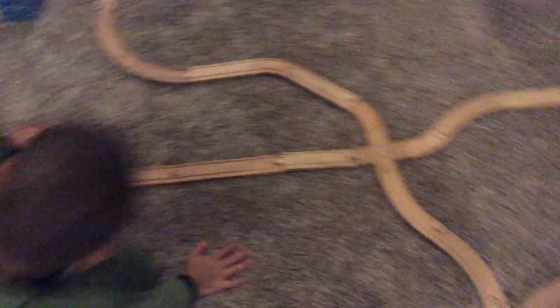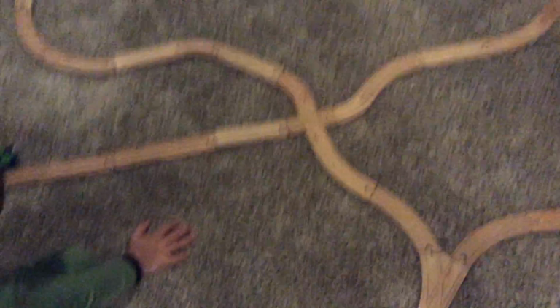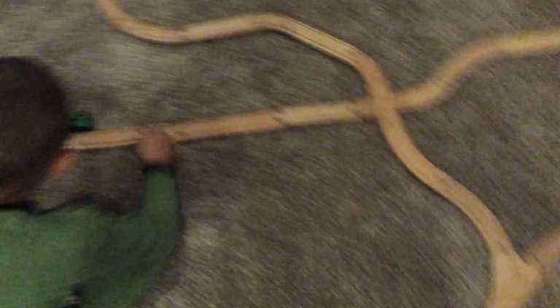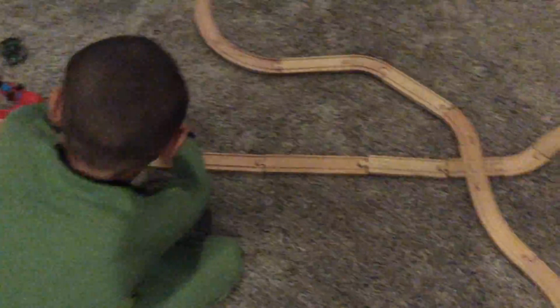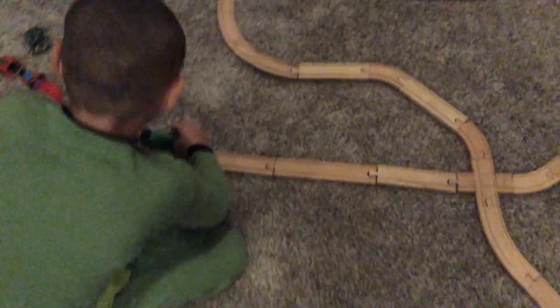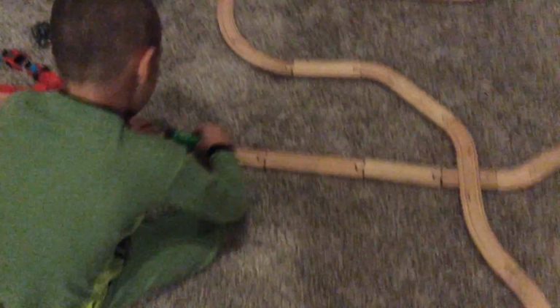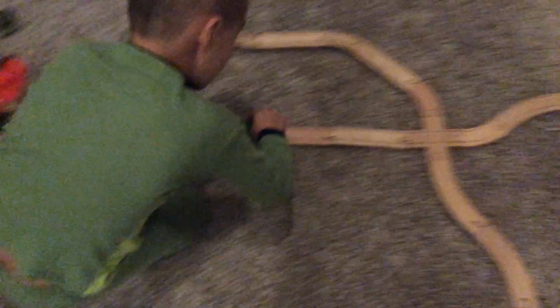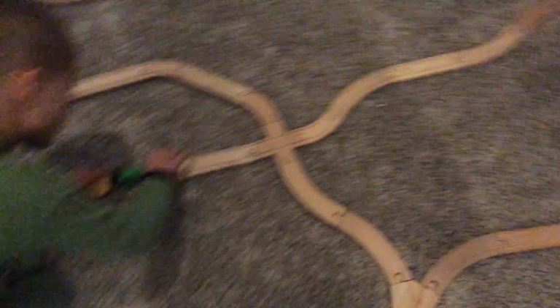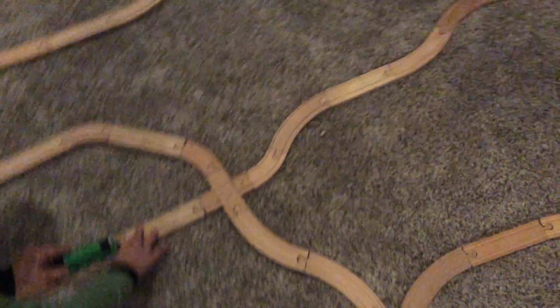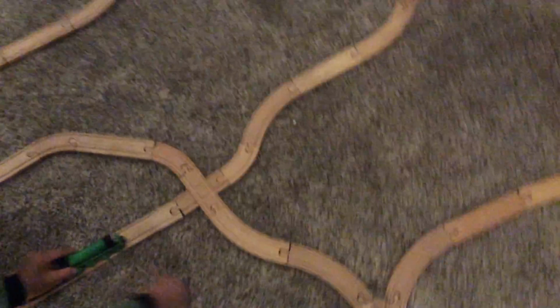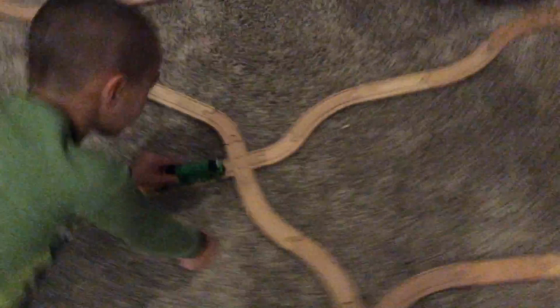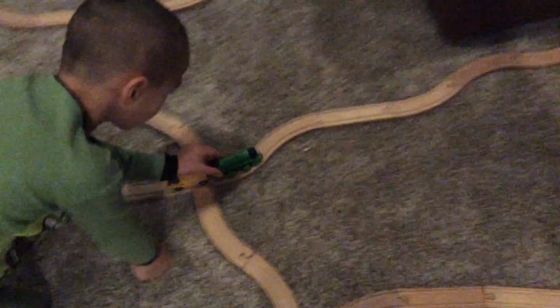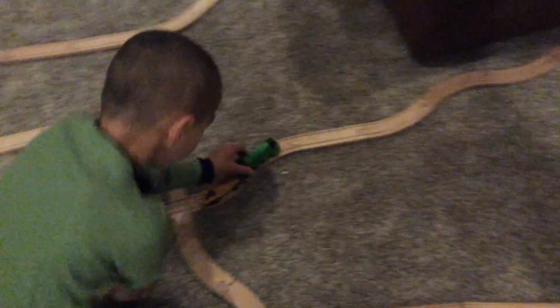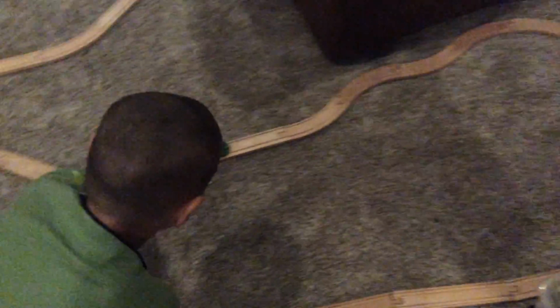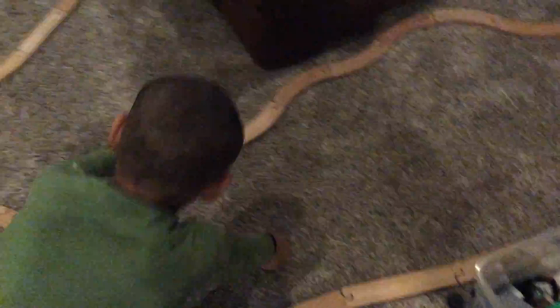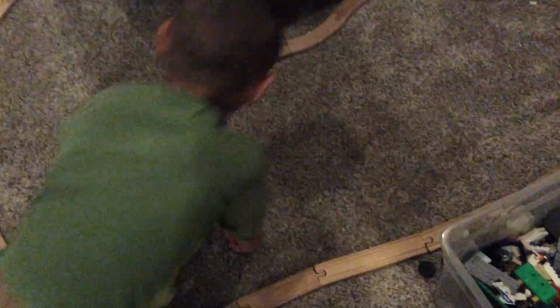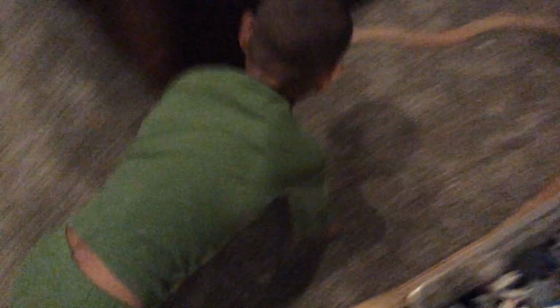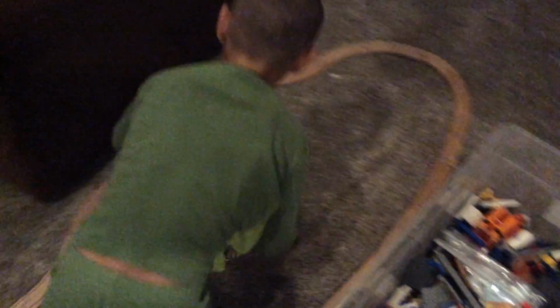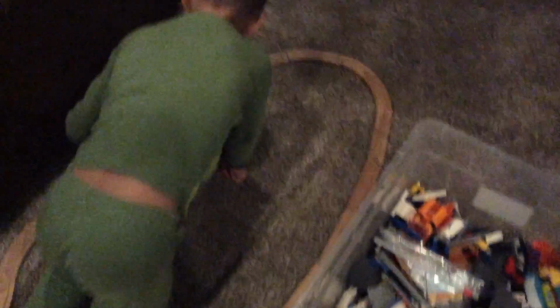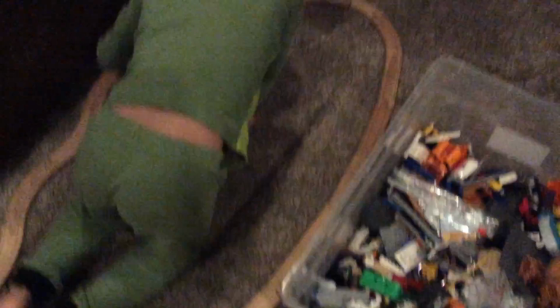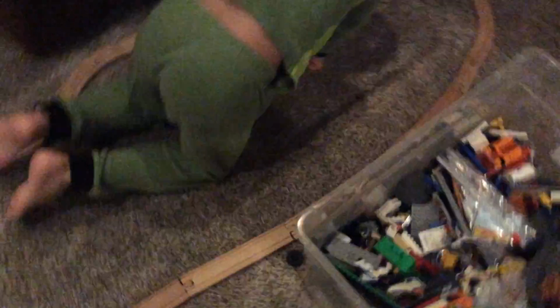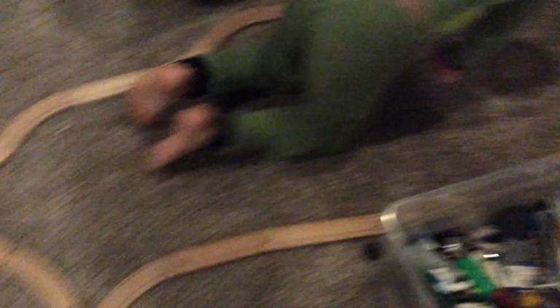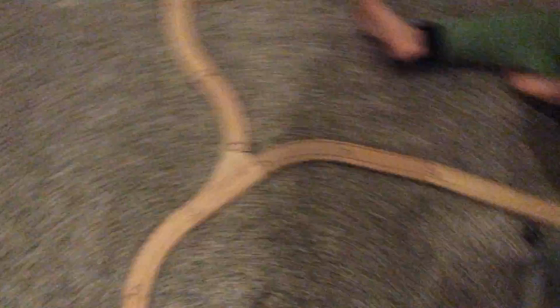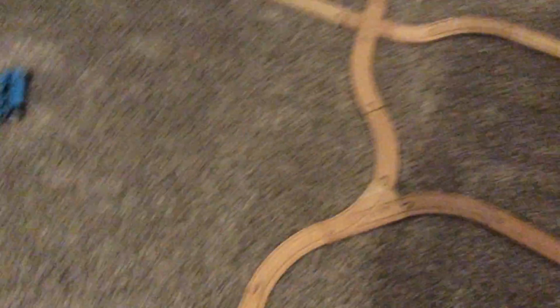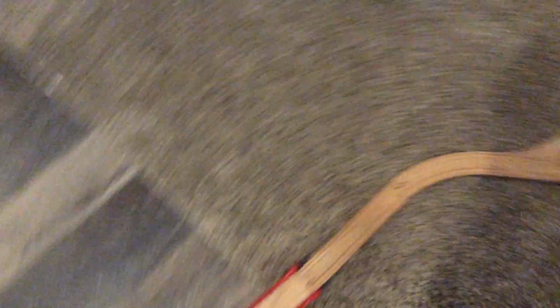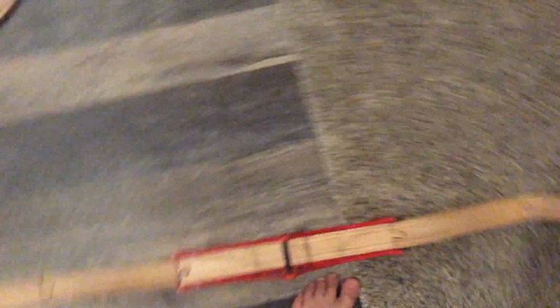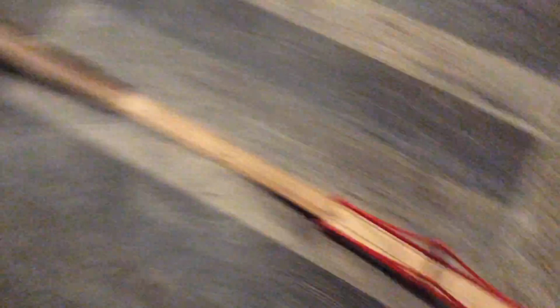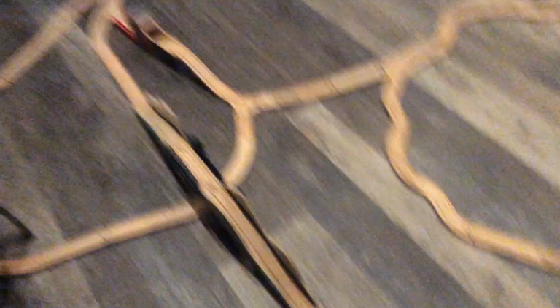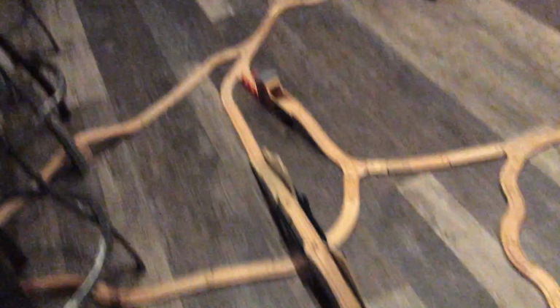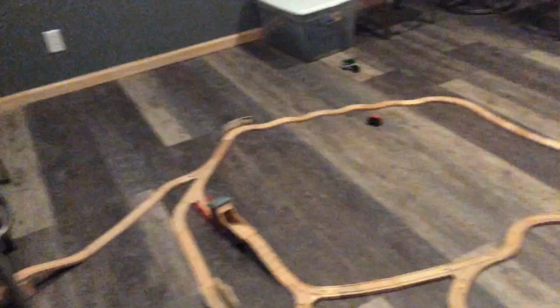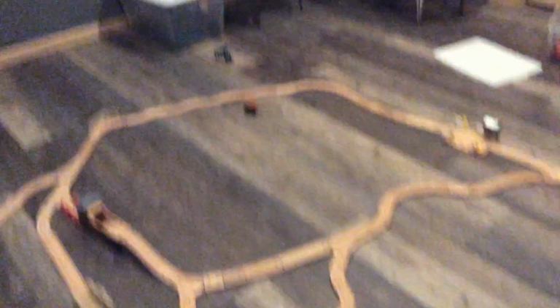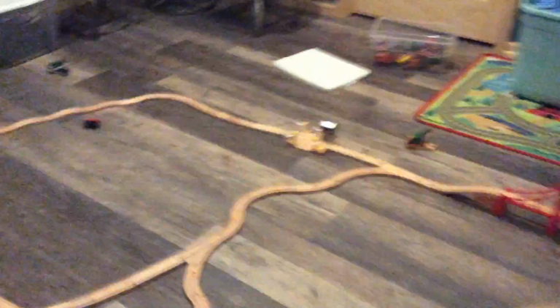The train goes through the loop and it goes in the death loop. It will turn around, go into town, go all the way over there.